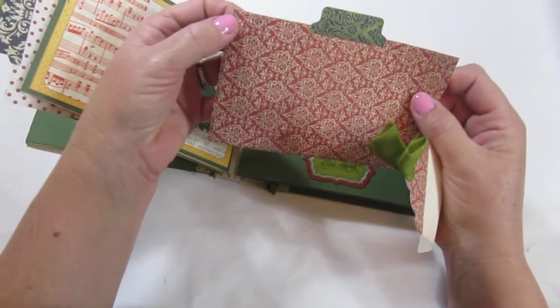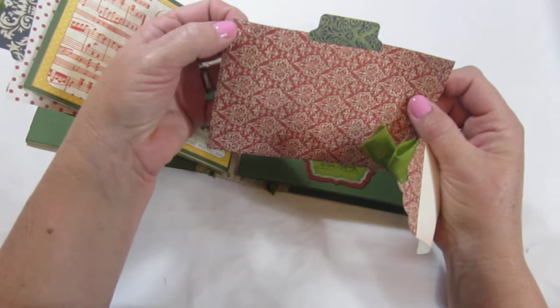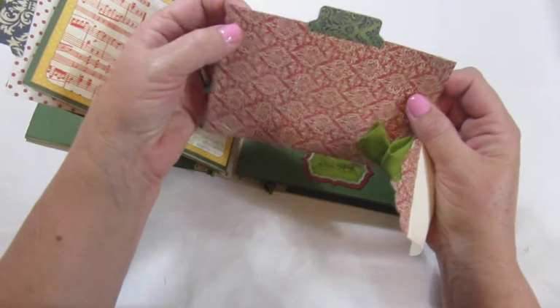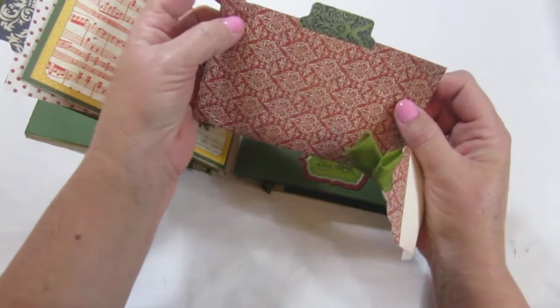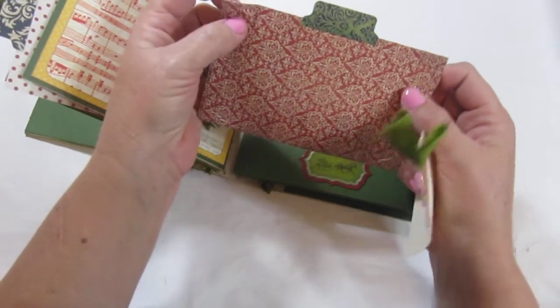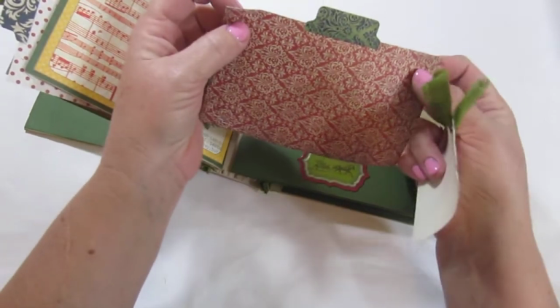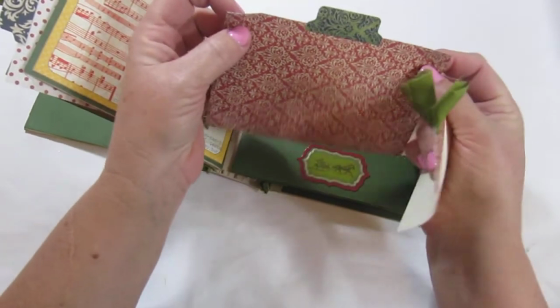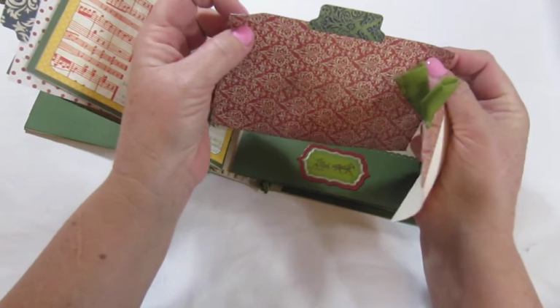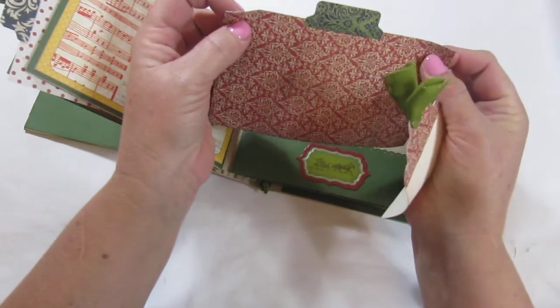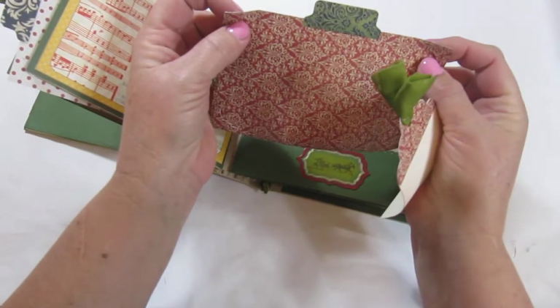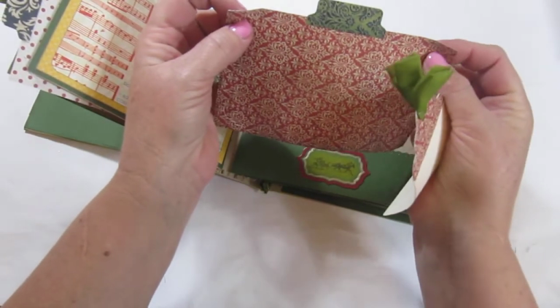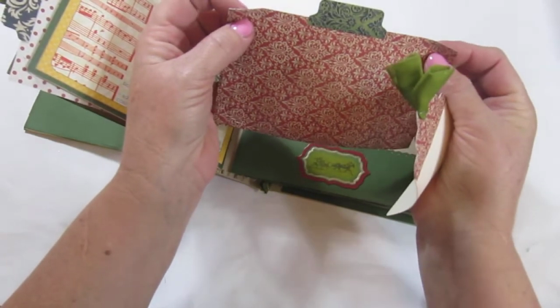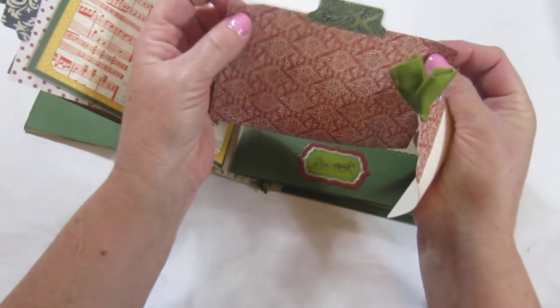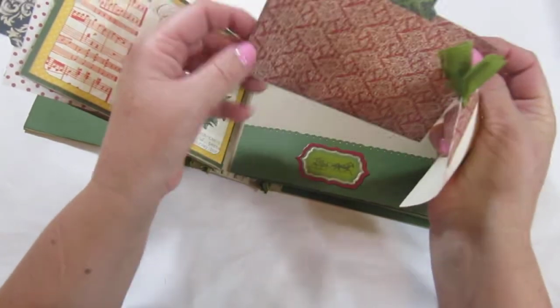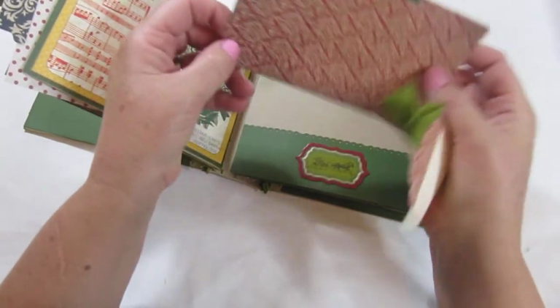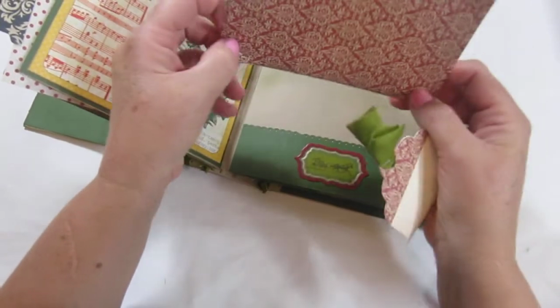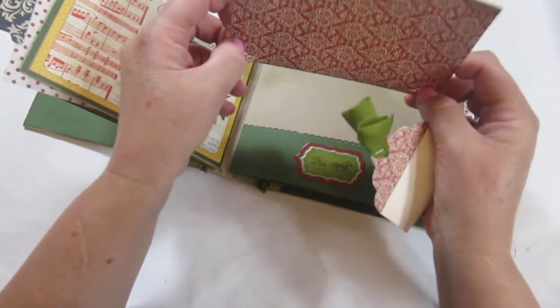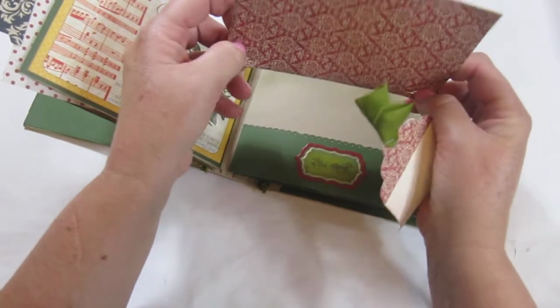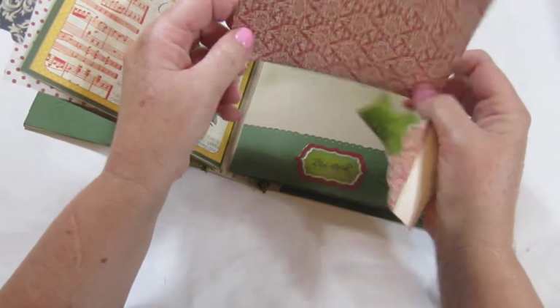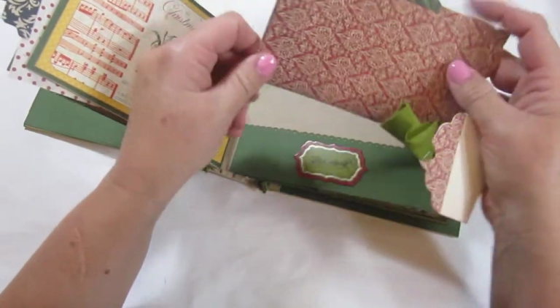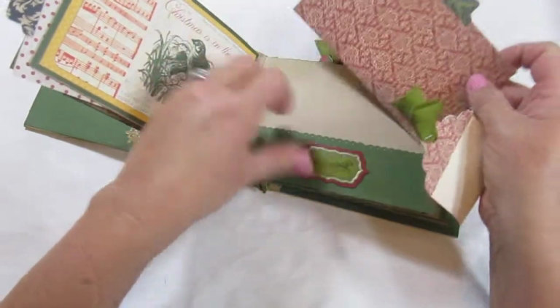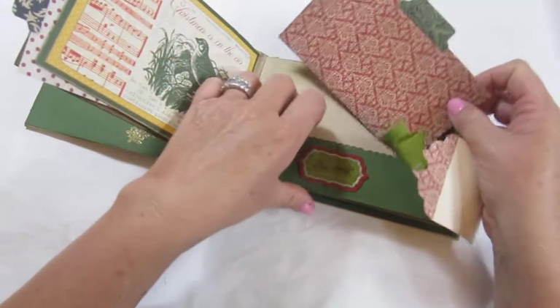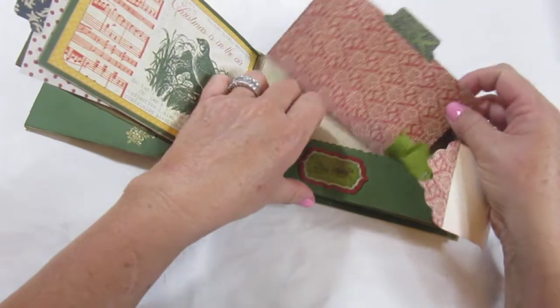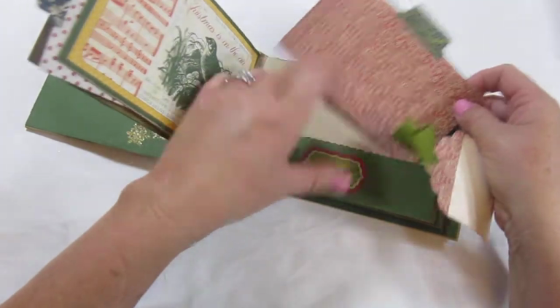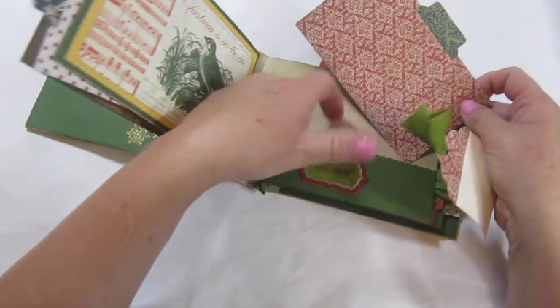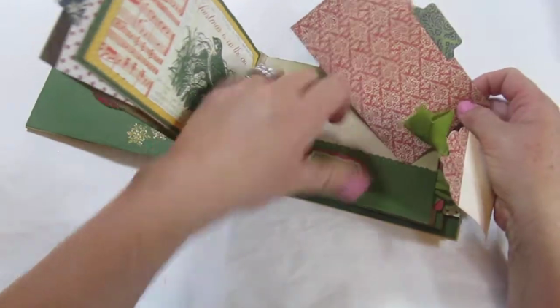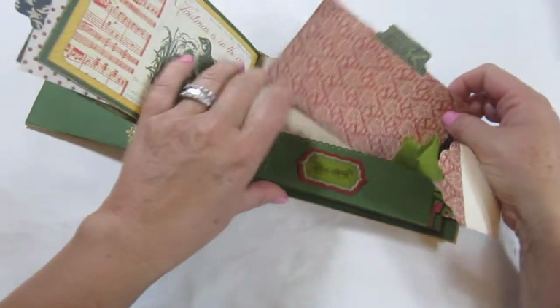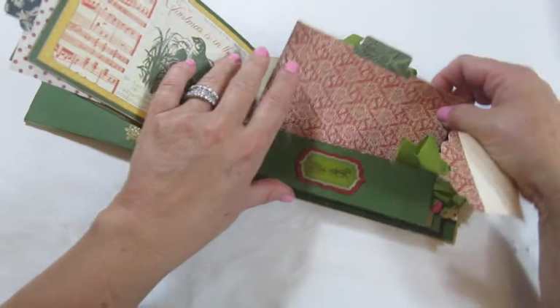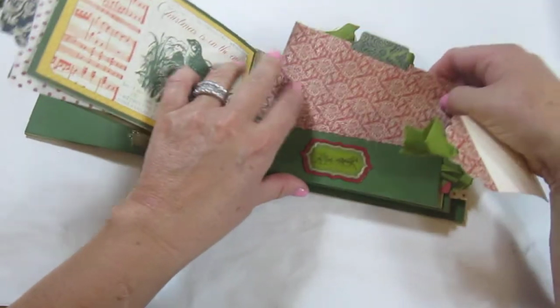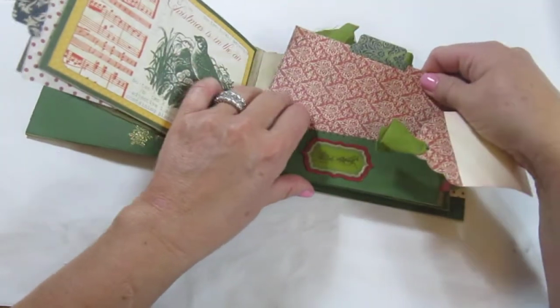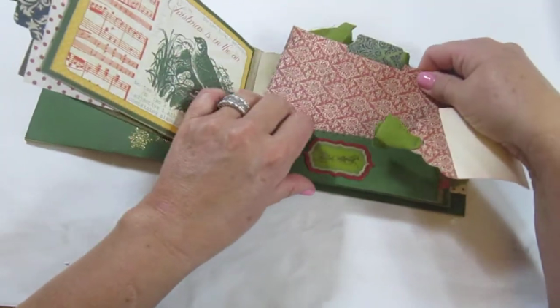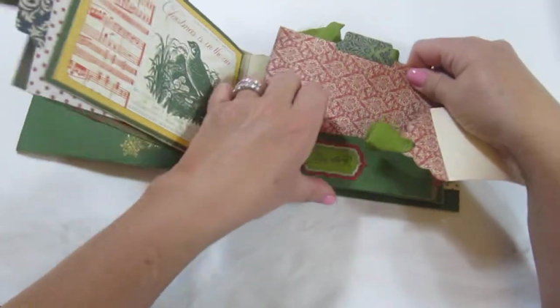I notched this out so that all you have to do is slide your photo in those notches, and then you could put extra photos in the pocket as well.